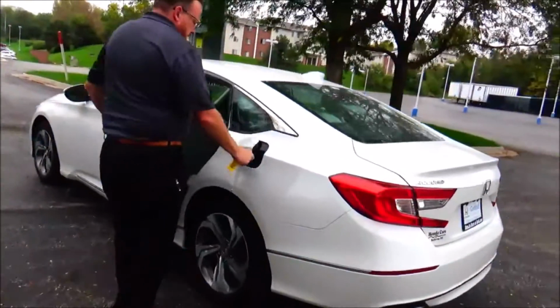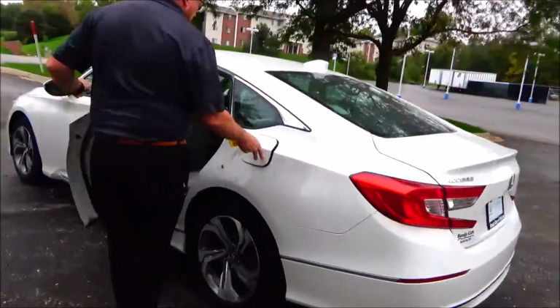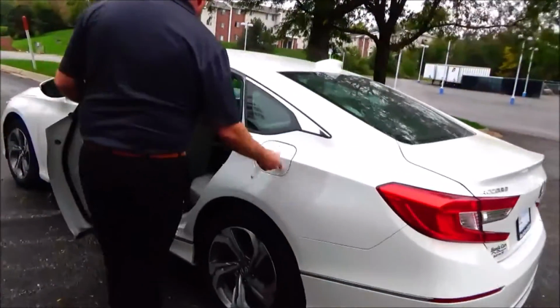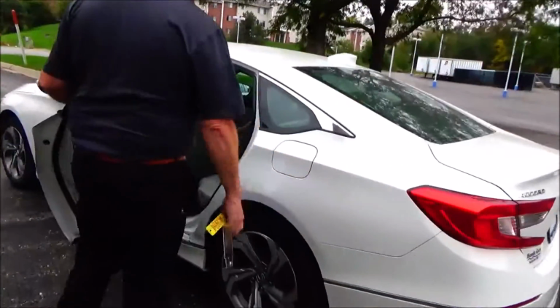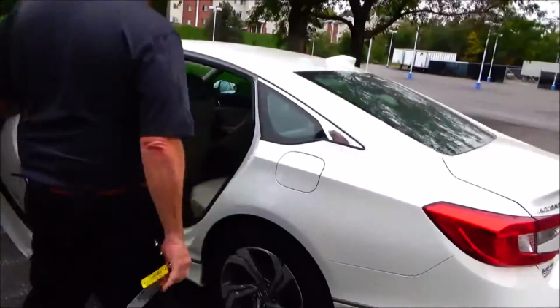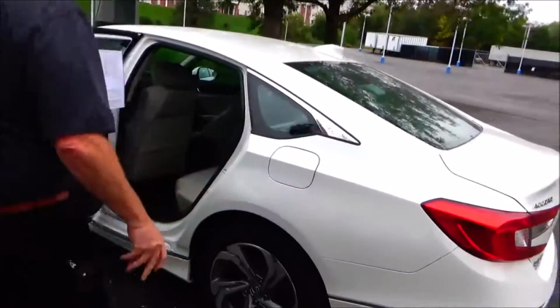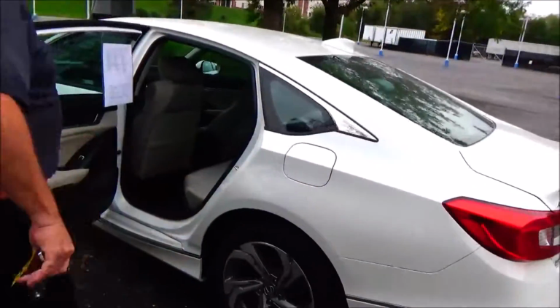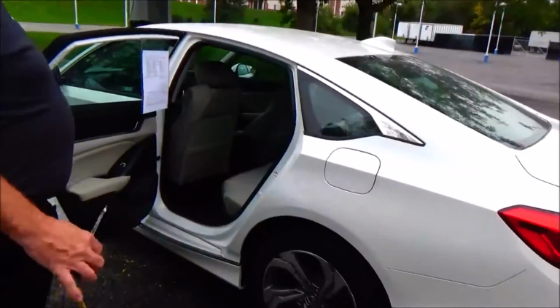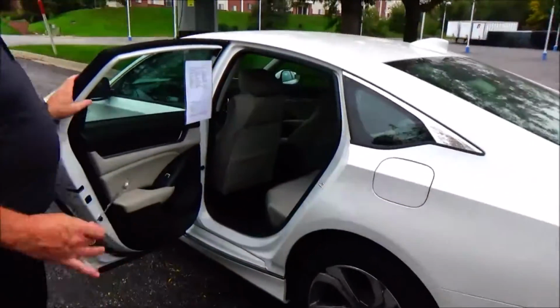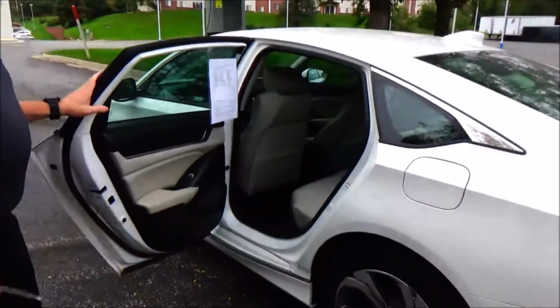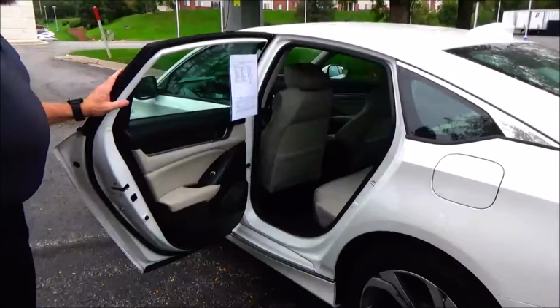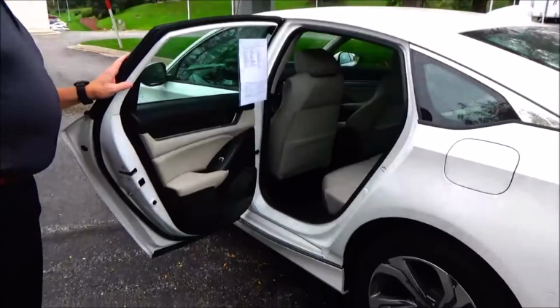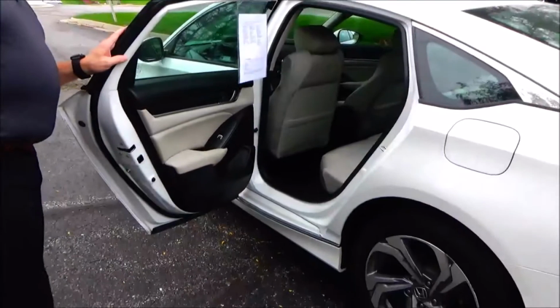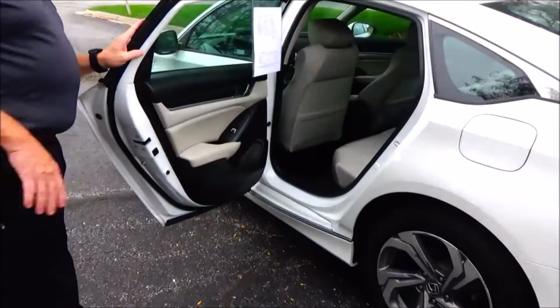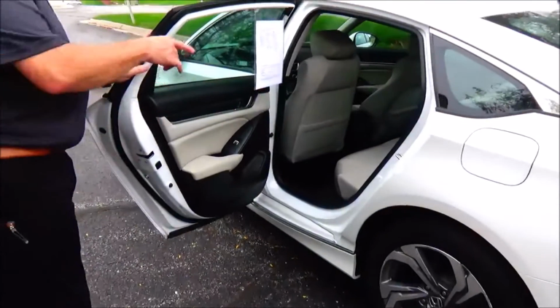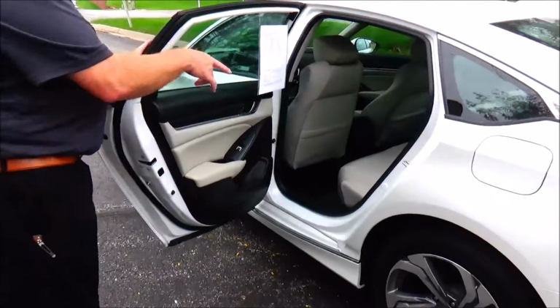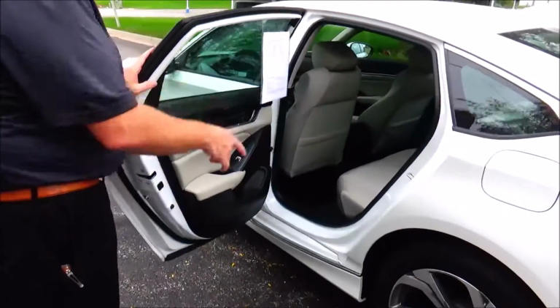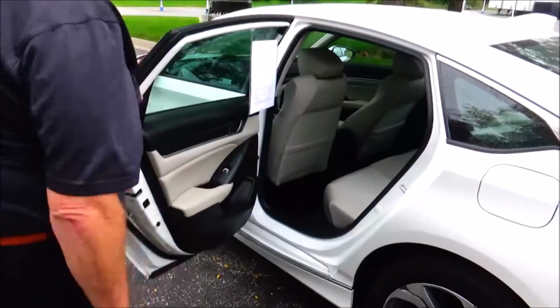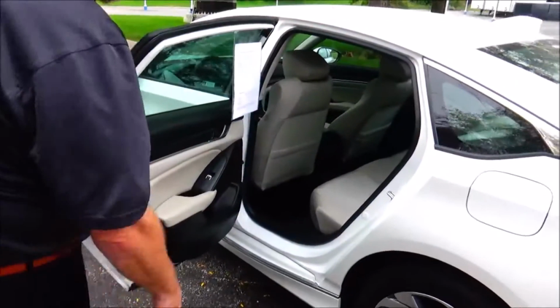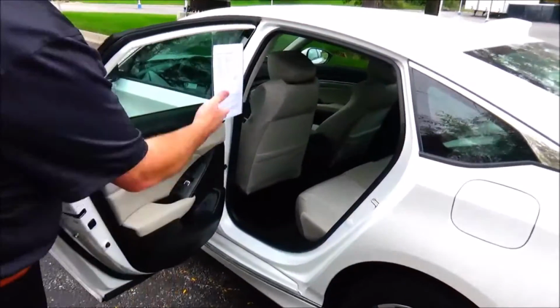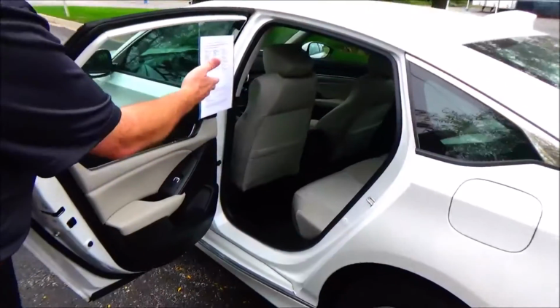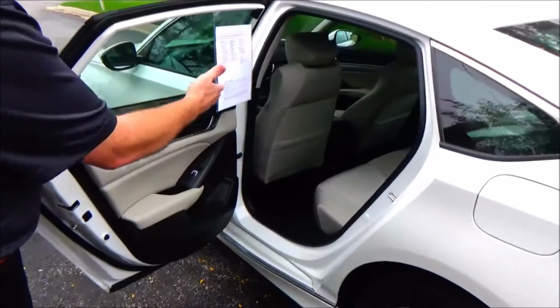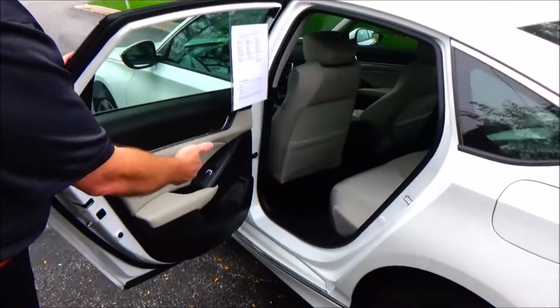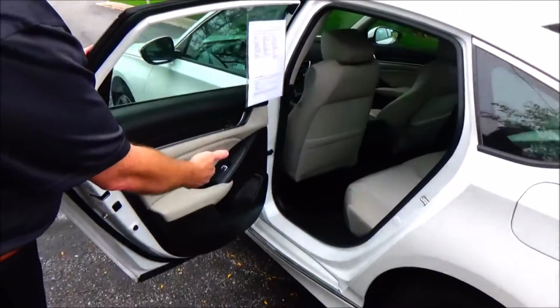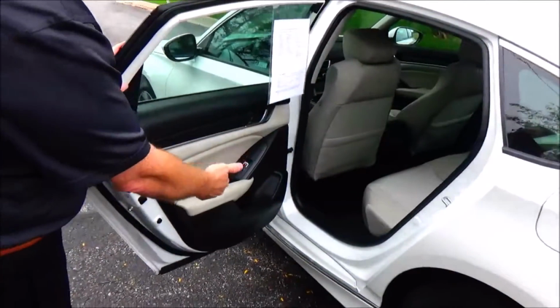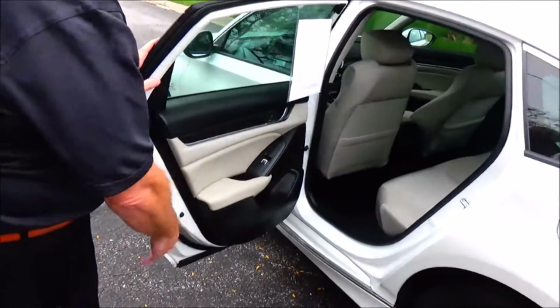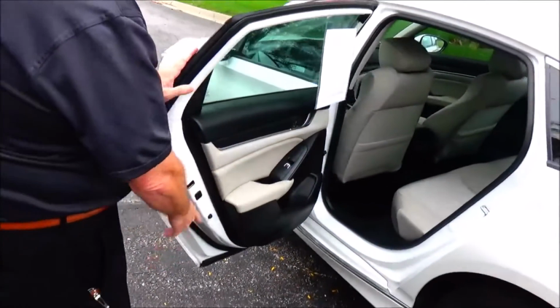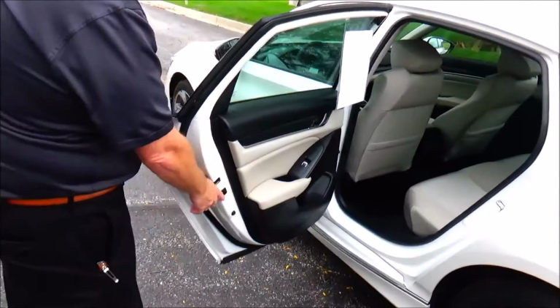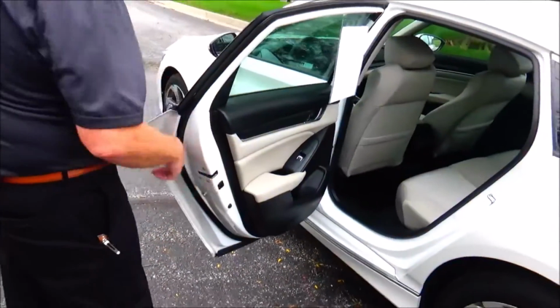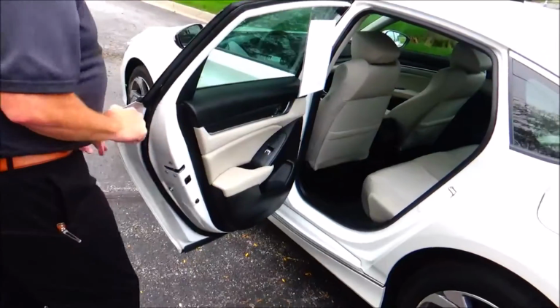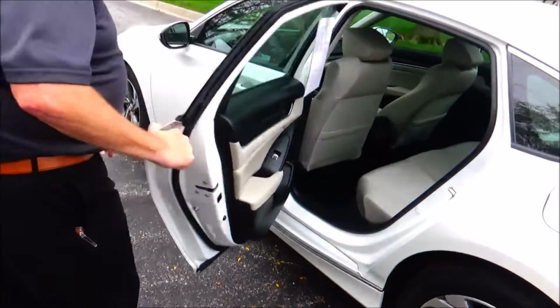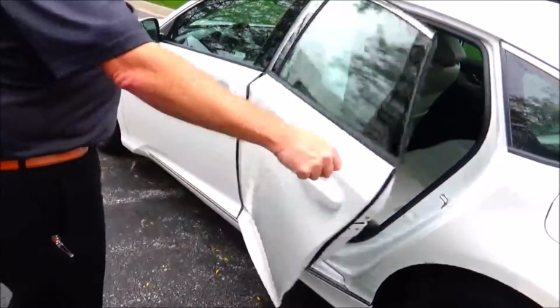This is a 5-passenger vehicle with lots of leg room space. Center armrest with cupholders, latch system for child safety seats, map pockets, cupholders and storage in the door, and child security door locks.